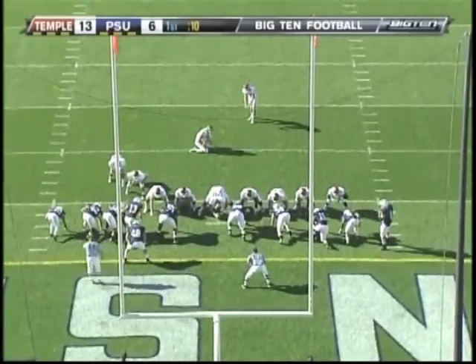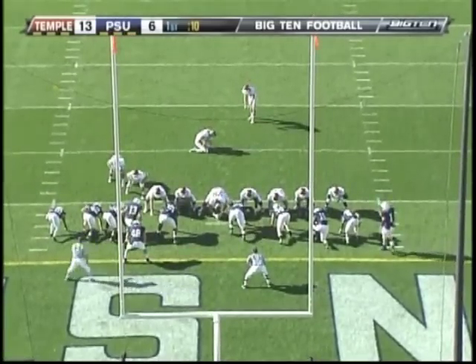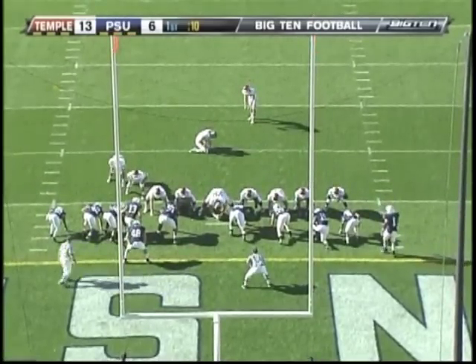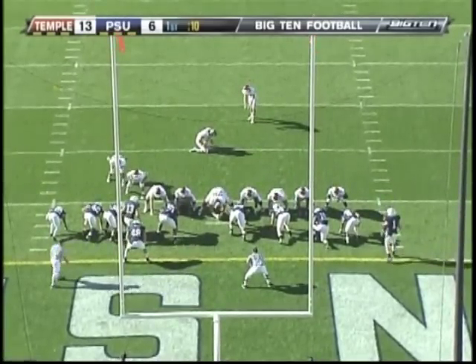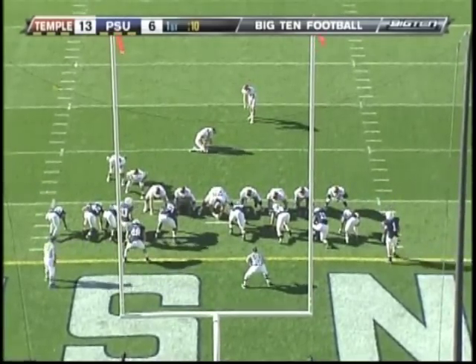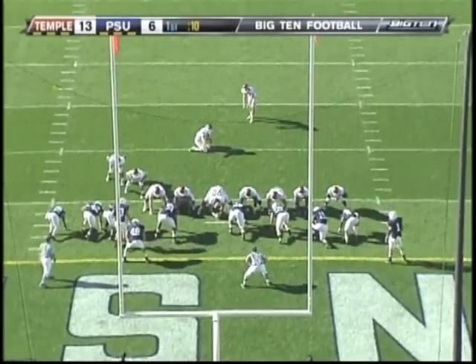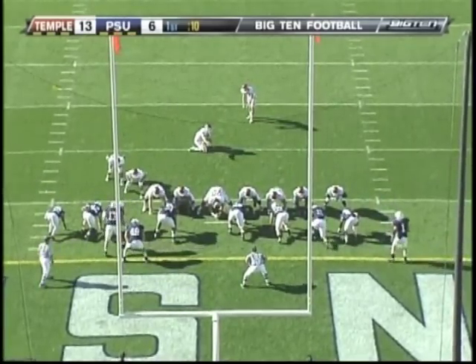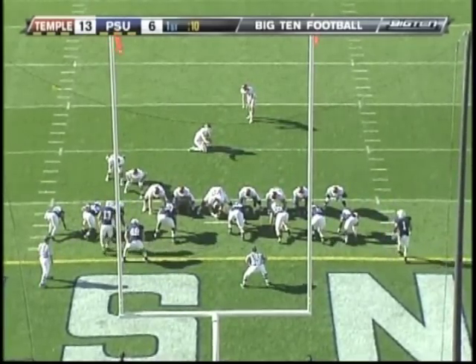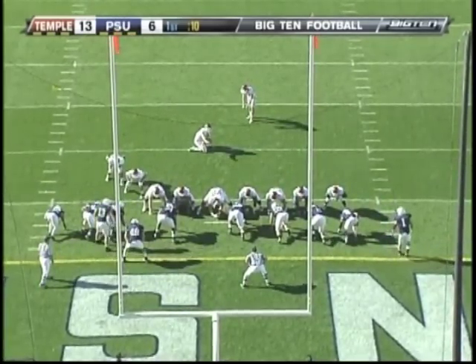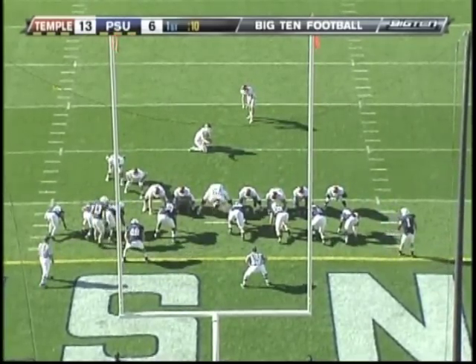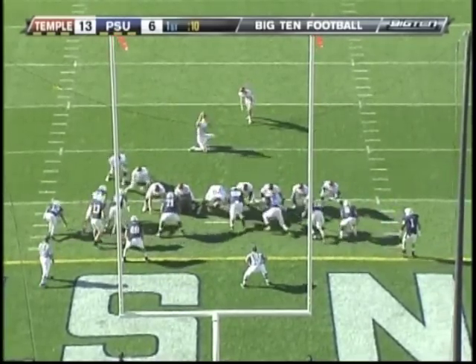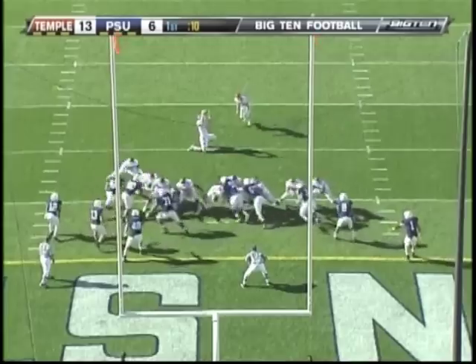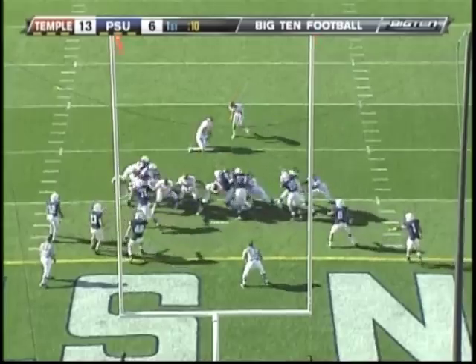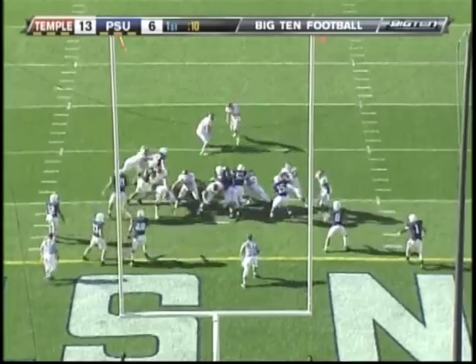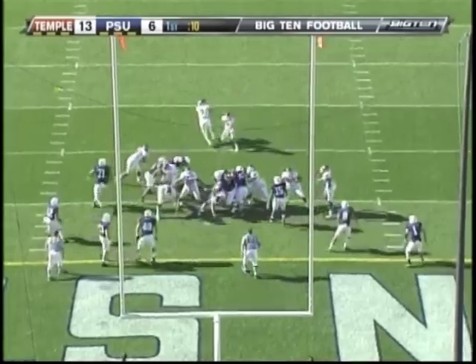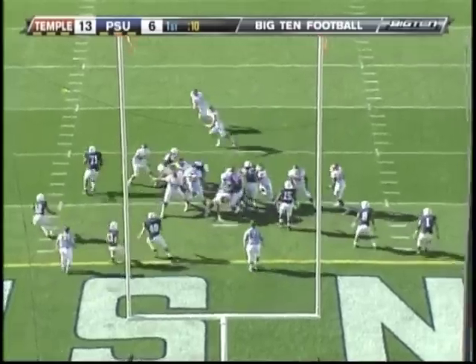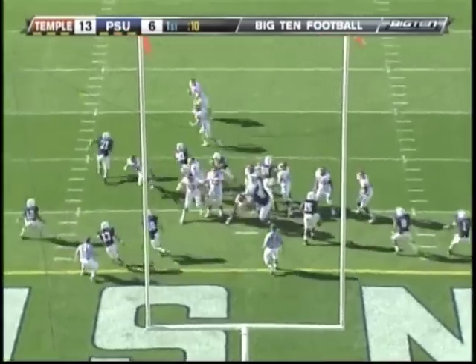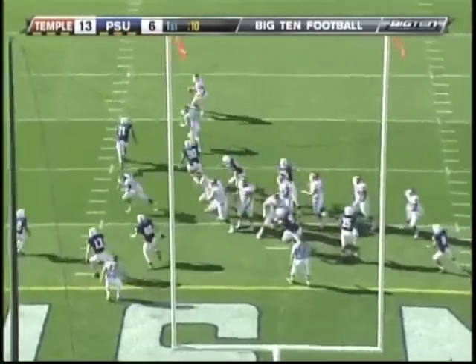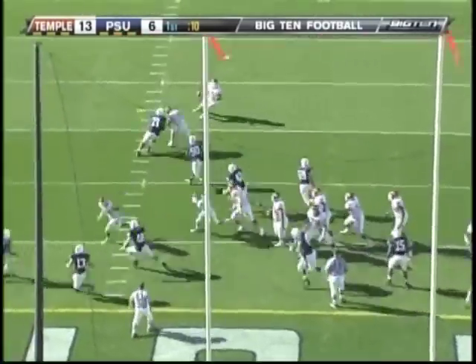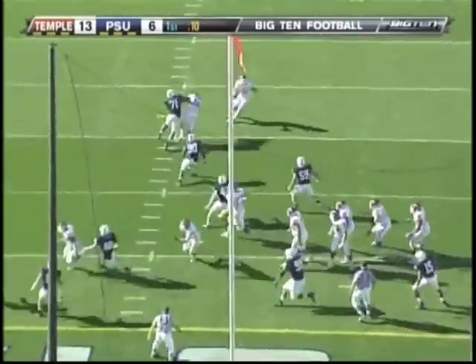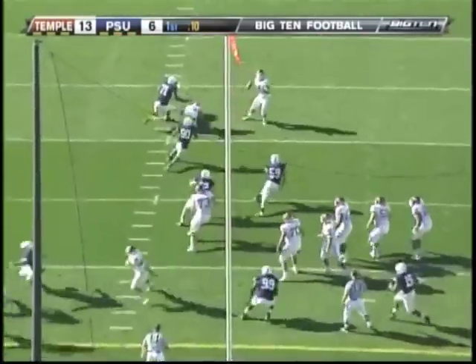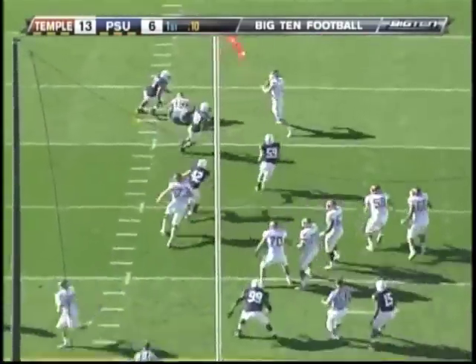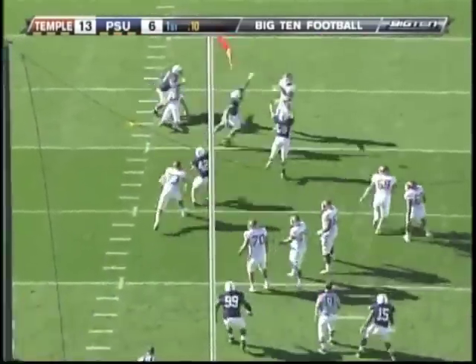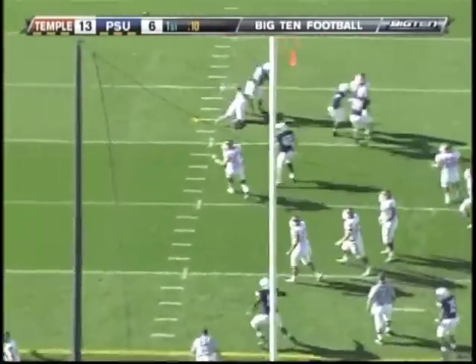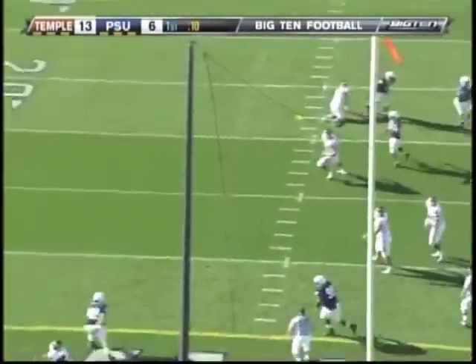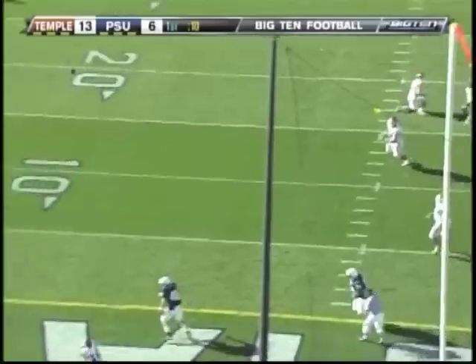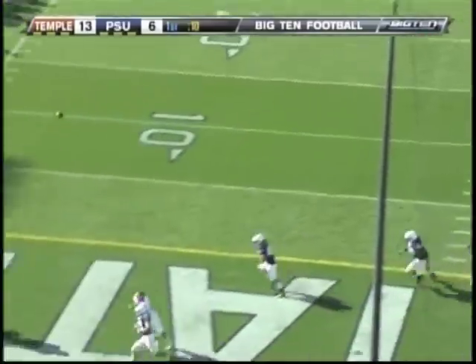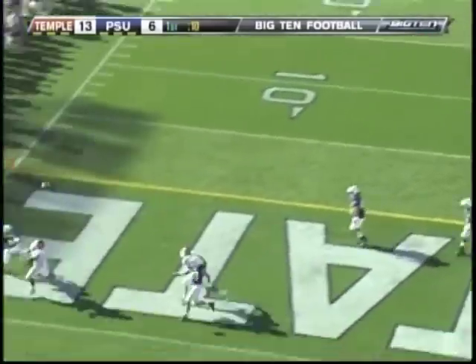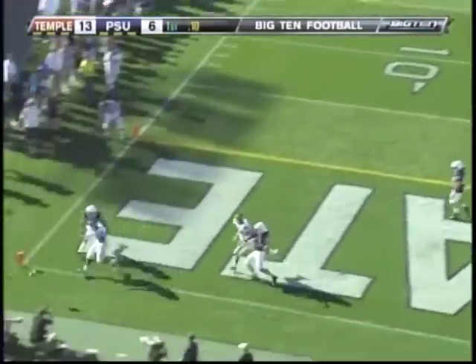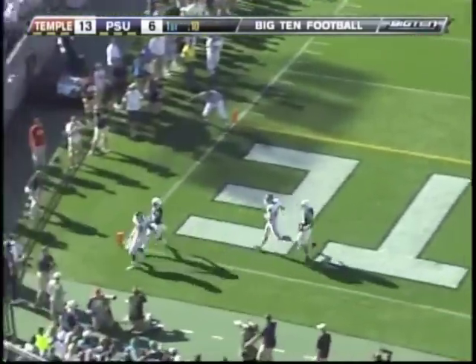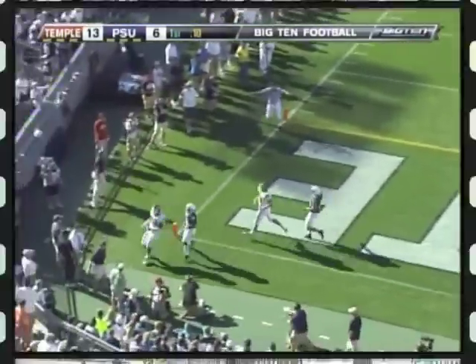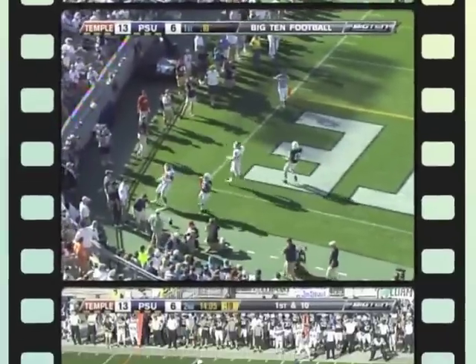Trying to make it eight — Brandon McManus for the extra point. Uh oh — snap is high, and they're gonna have to try and make something out of nothing. Man is open in the end zone — can't find him.